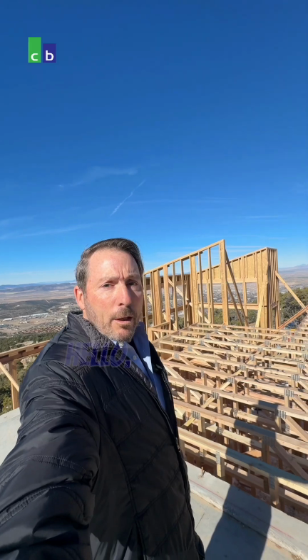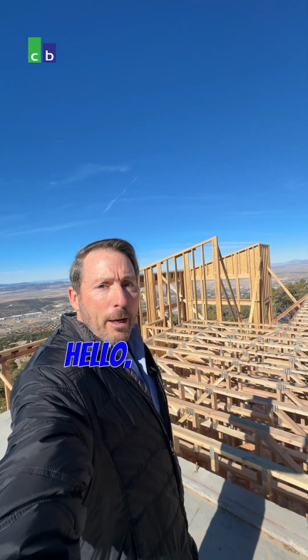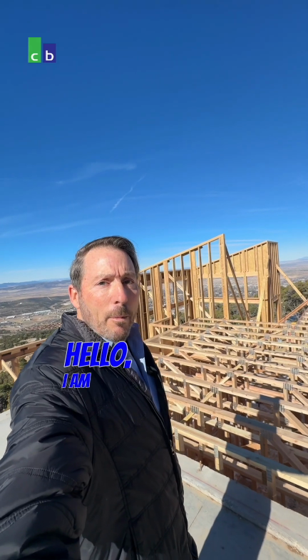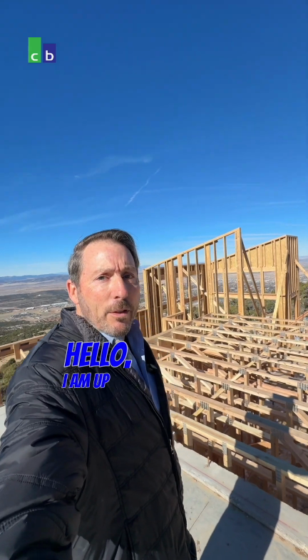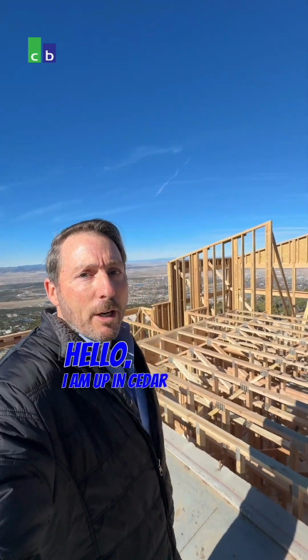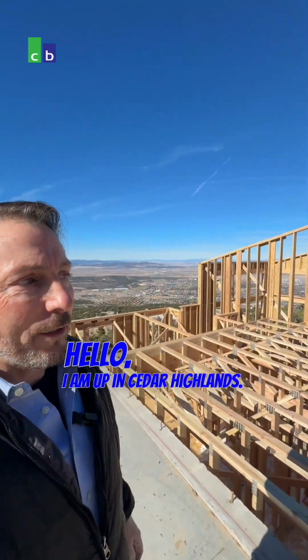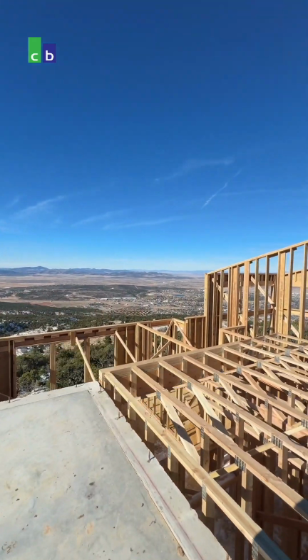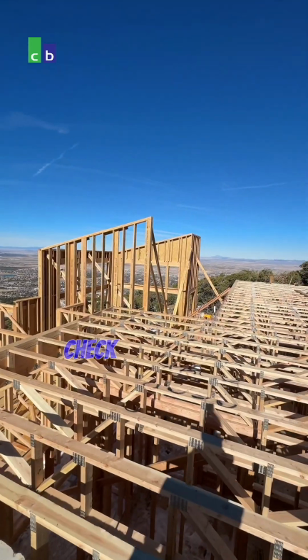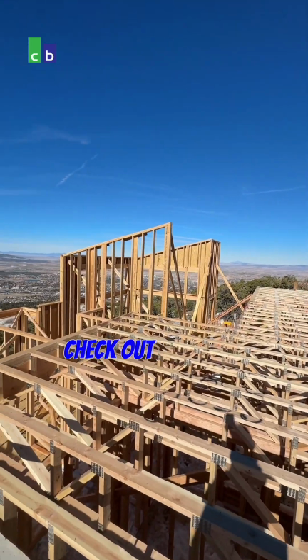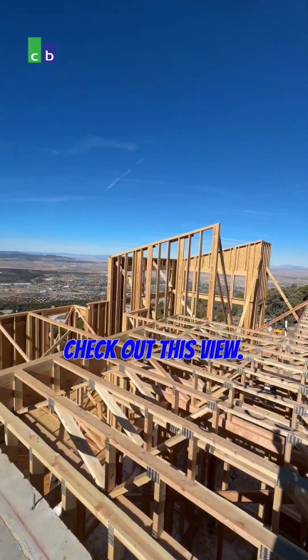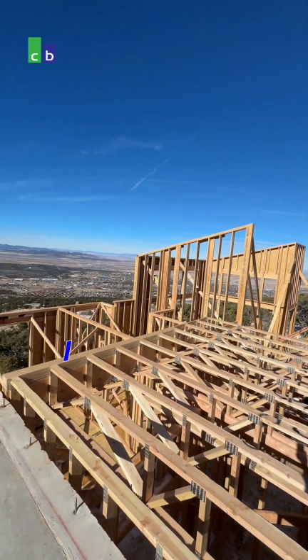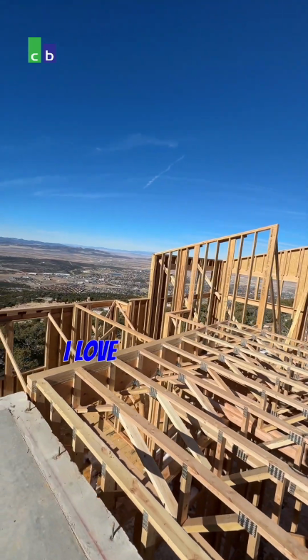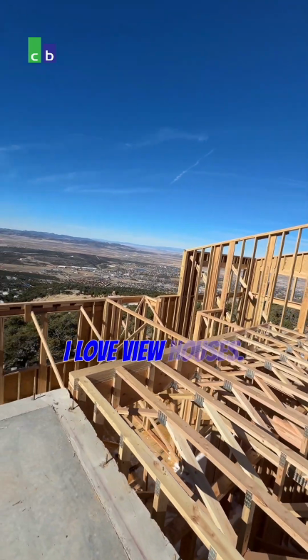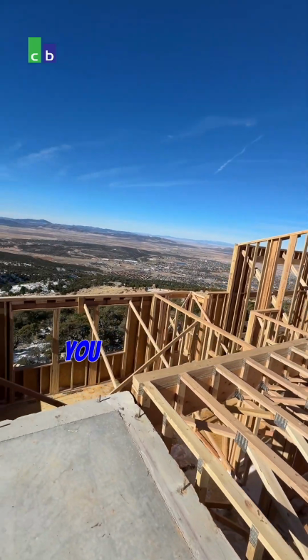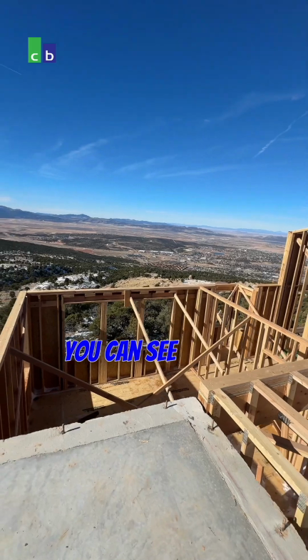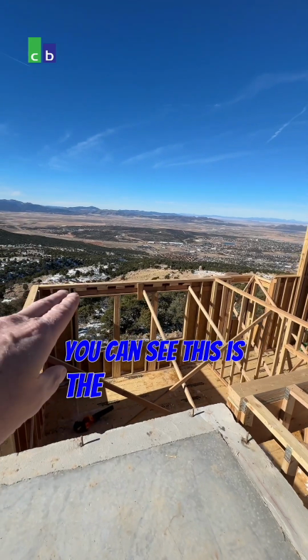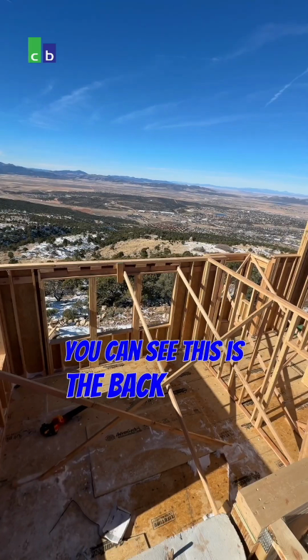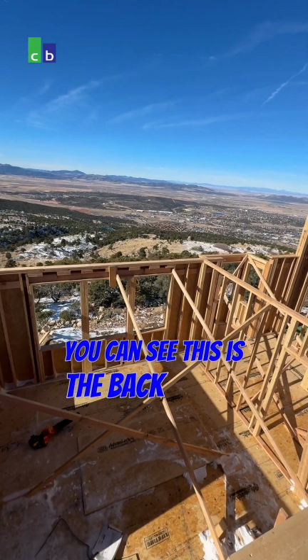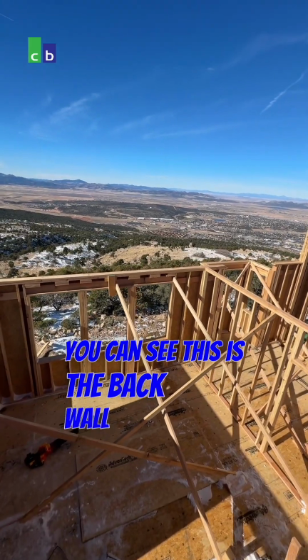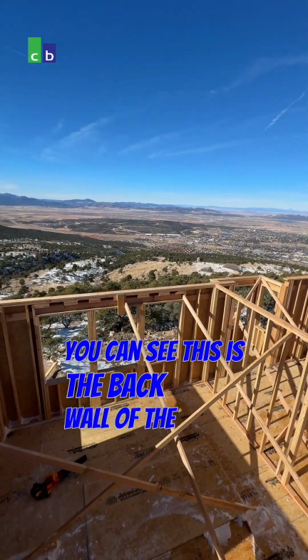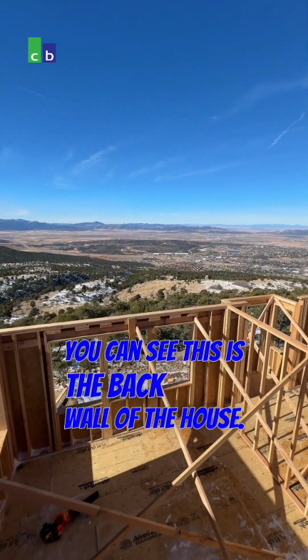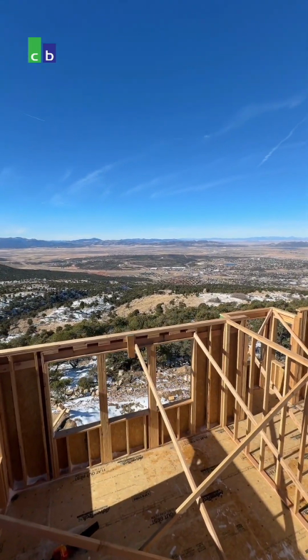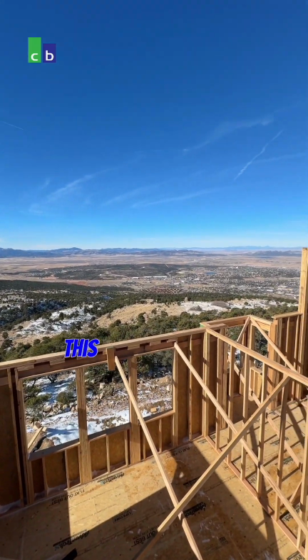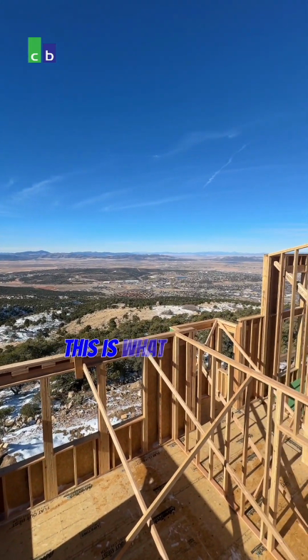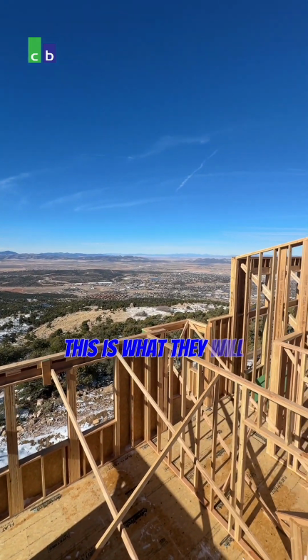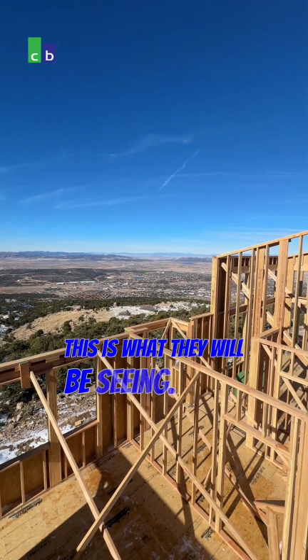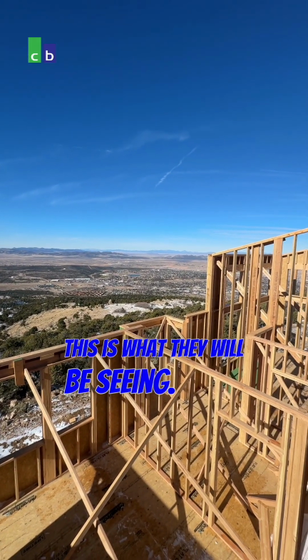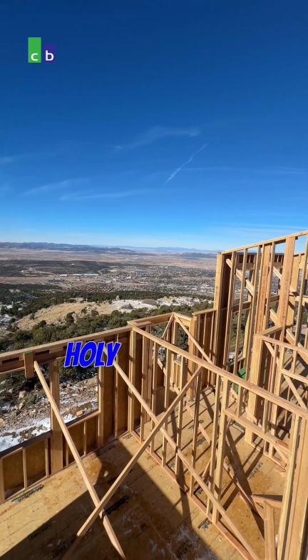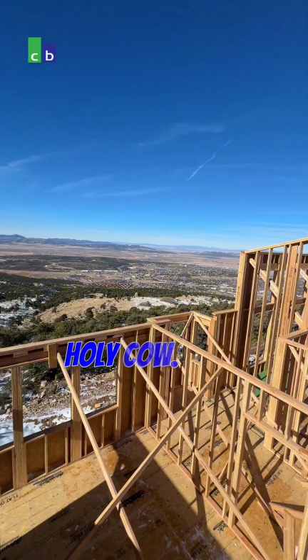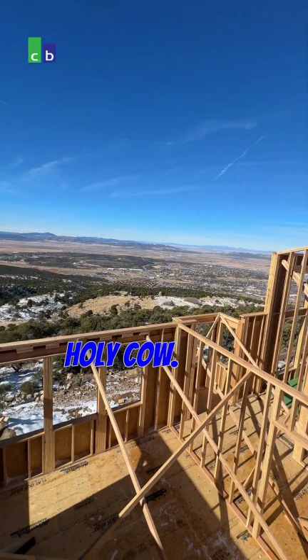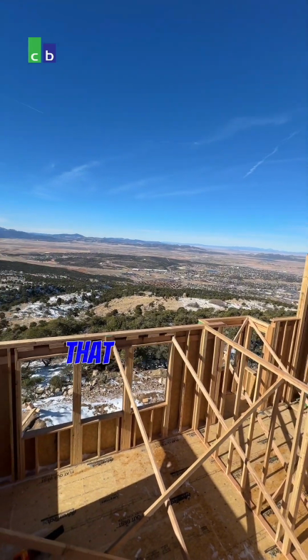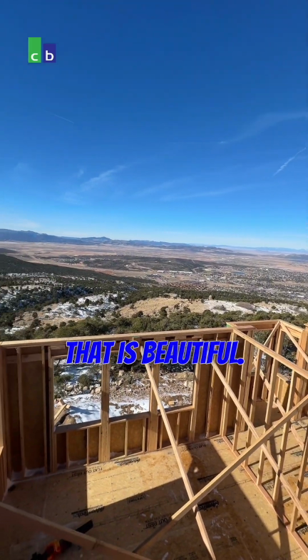Hello, I am up in Cedar Highlands. Check out this view. I love view houses. You can see this is the back wall of the house. This is what they will be seeing. Holy cow, that is beautiful.